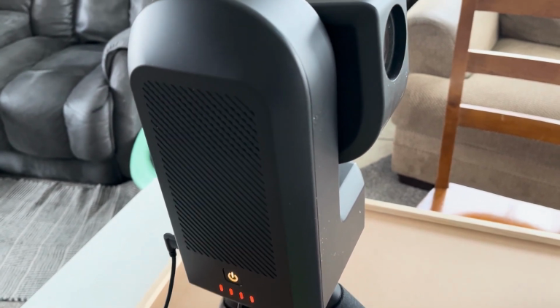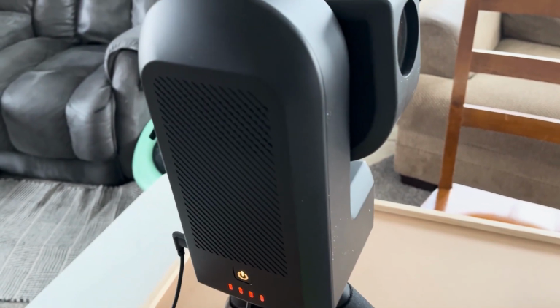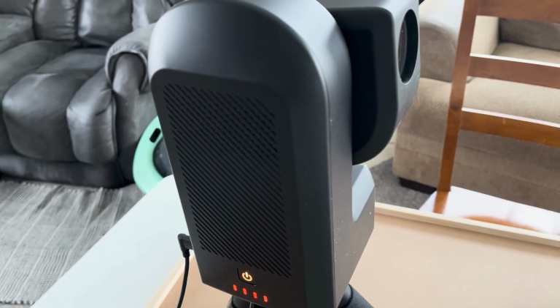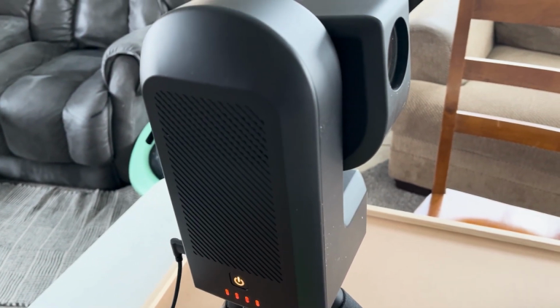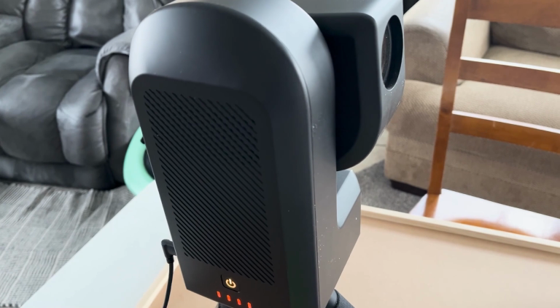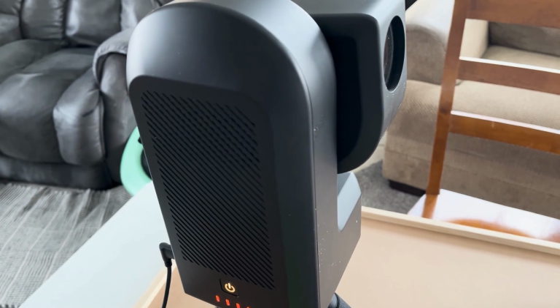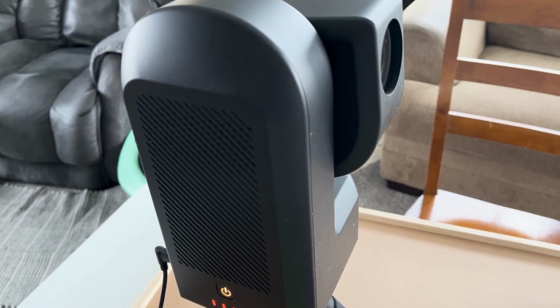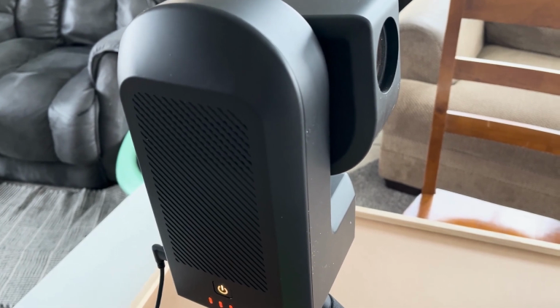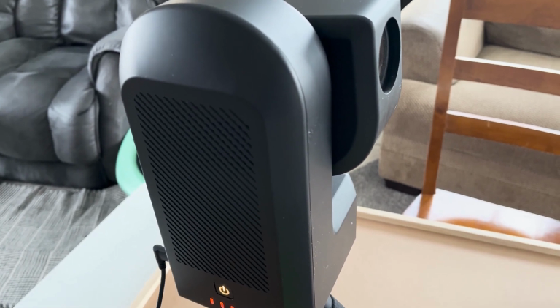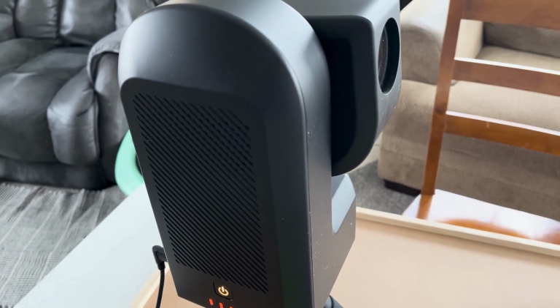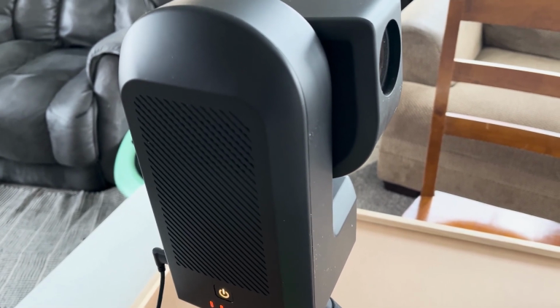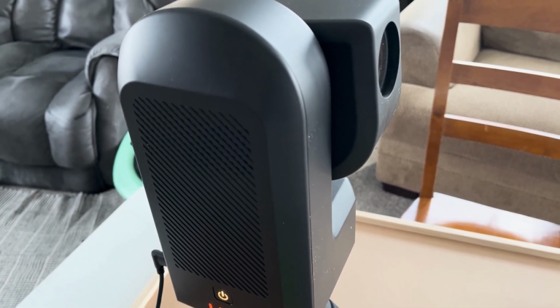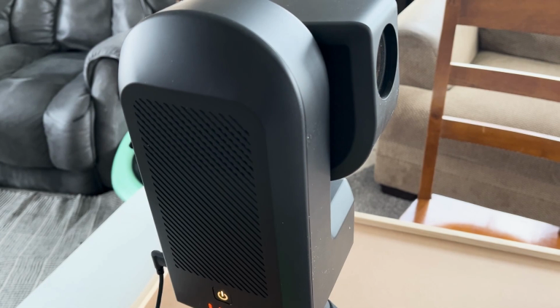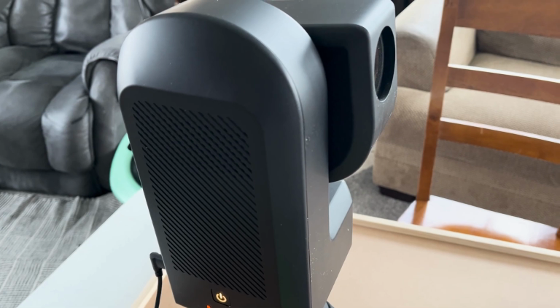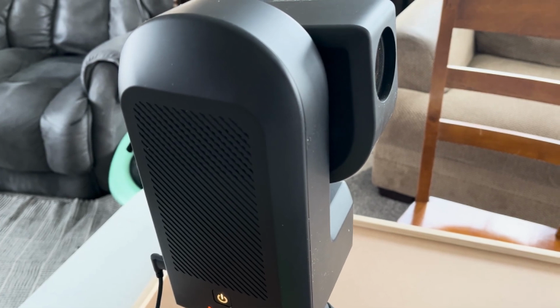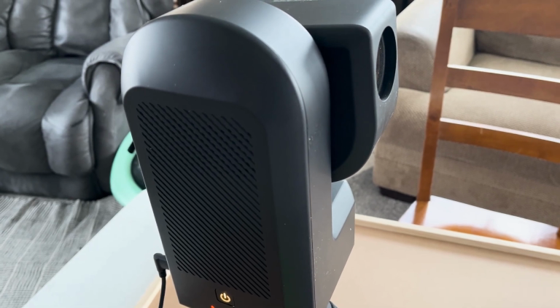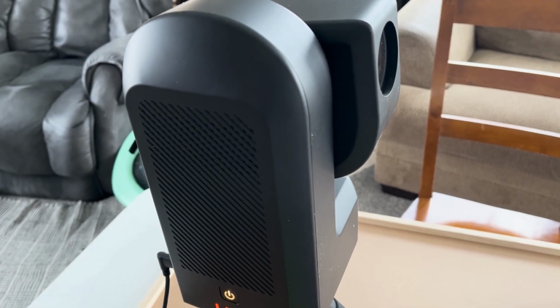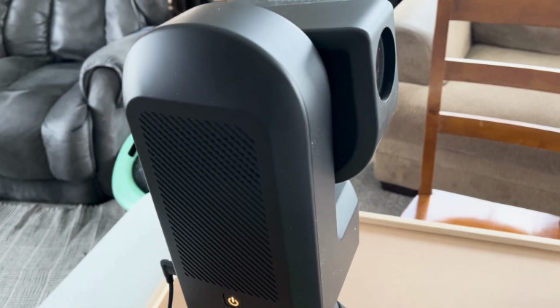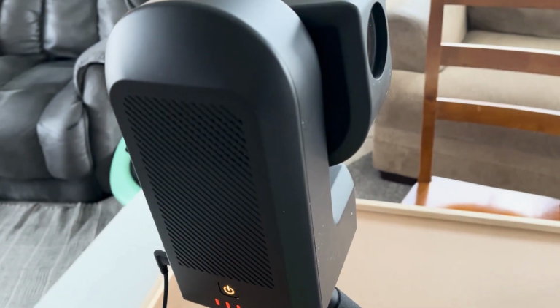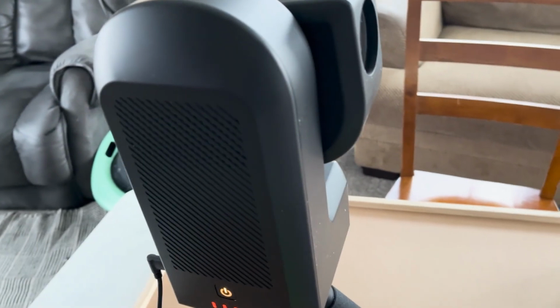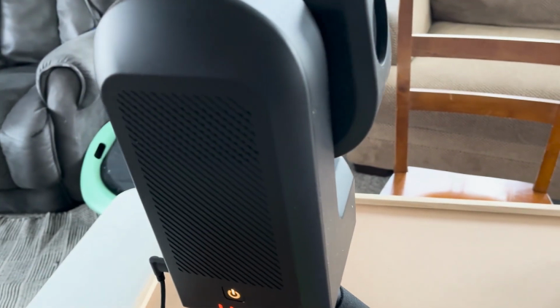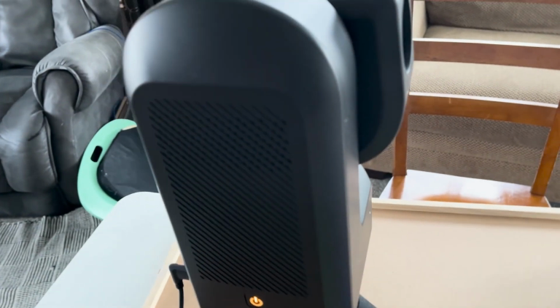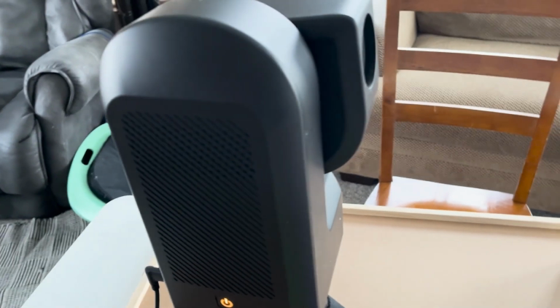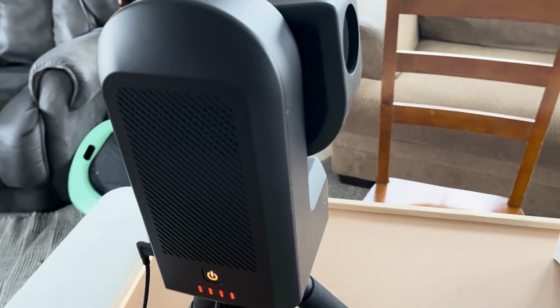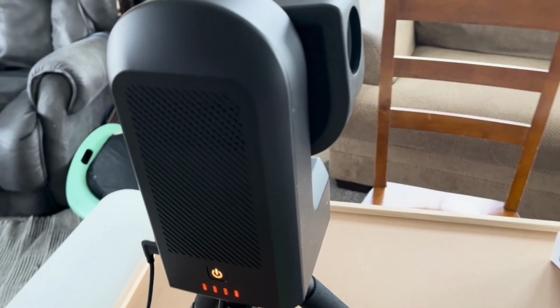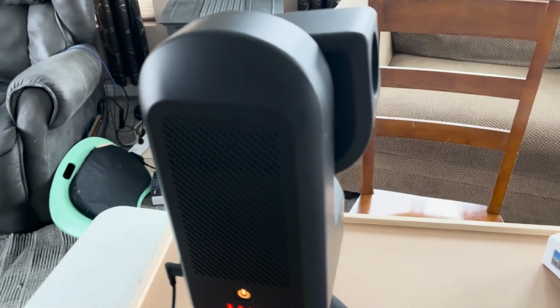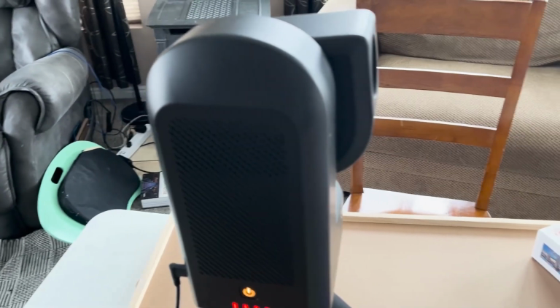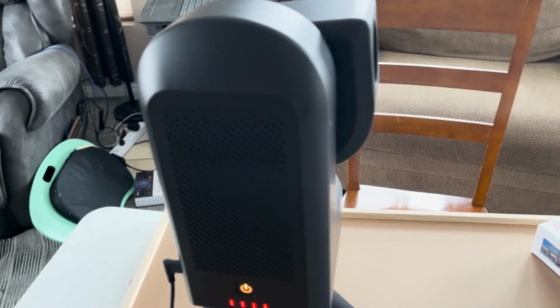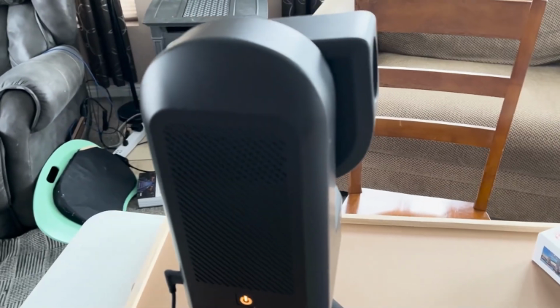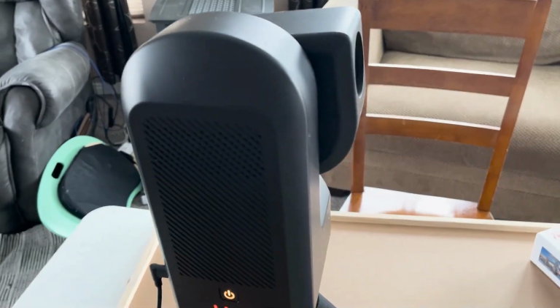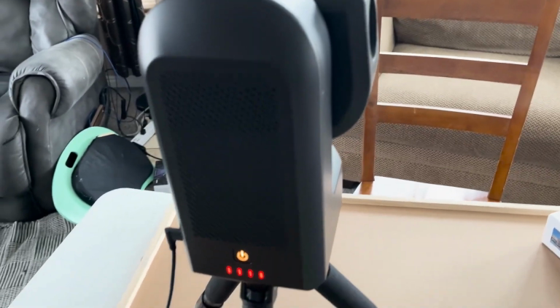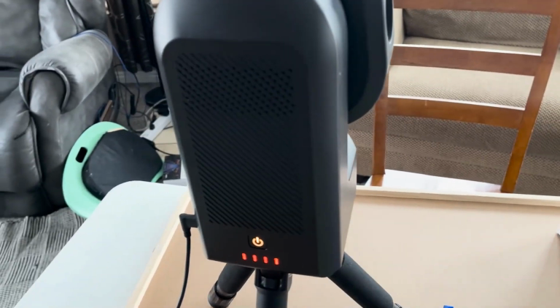Am I the only one that keeps thinking at nighttime that it would sure be great to do this during the daytime? It's hard to do things in the dark, so we've got to do a practice run.